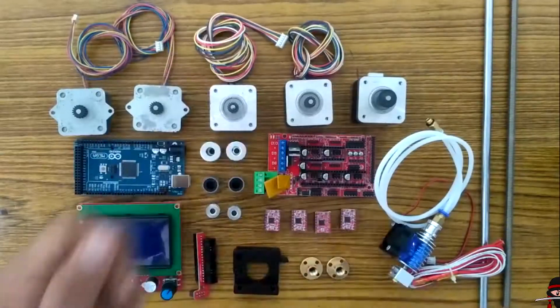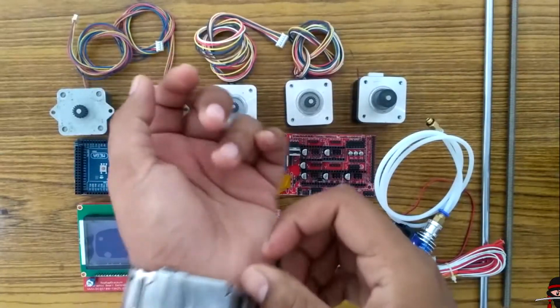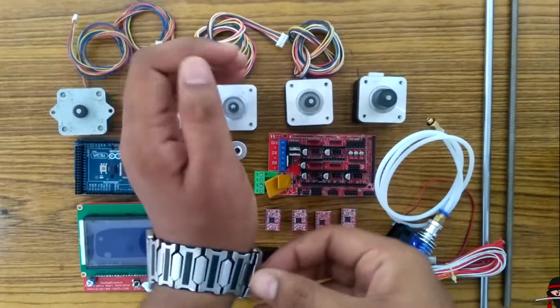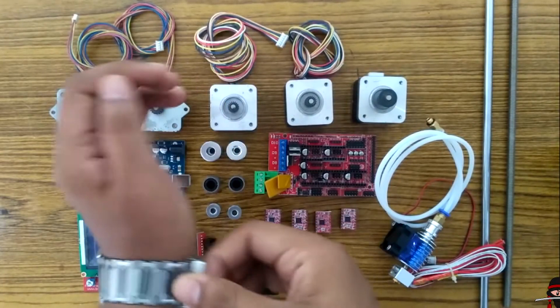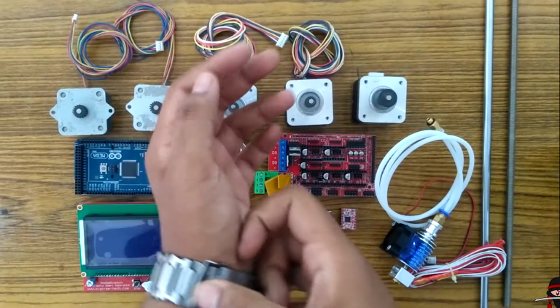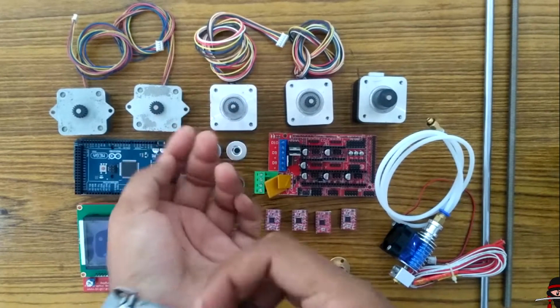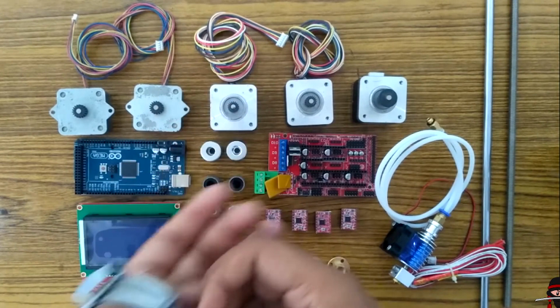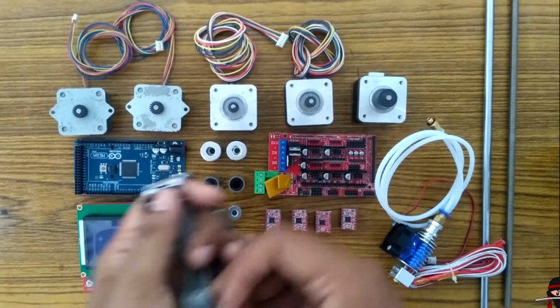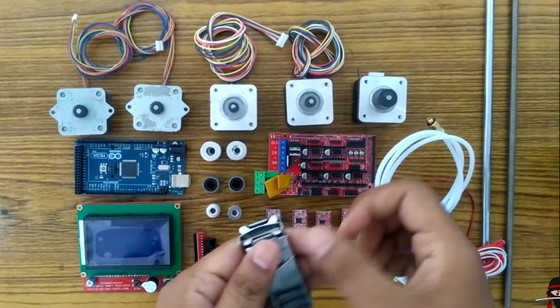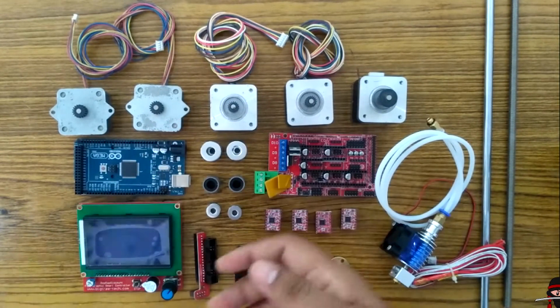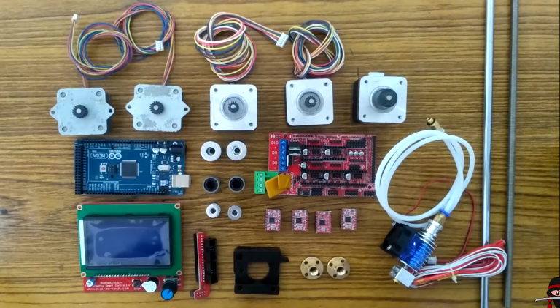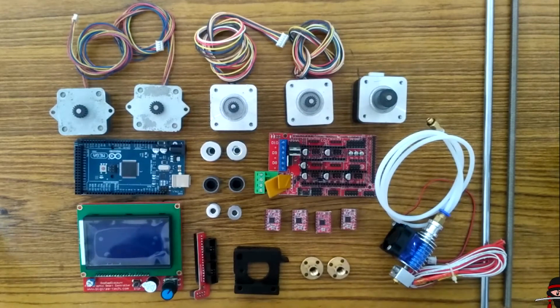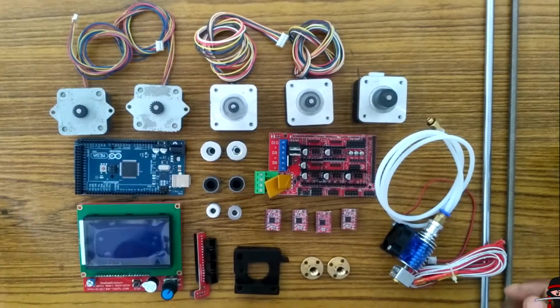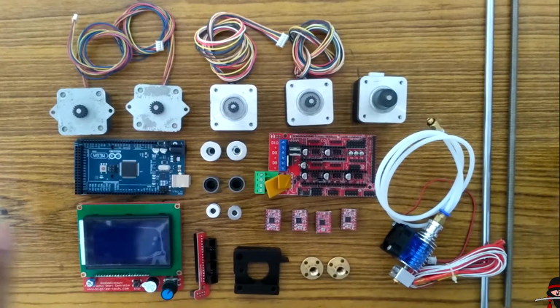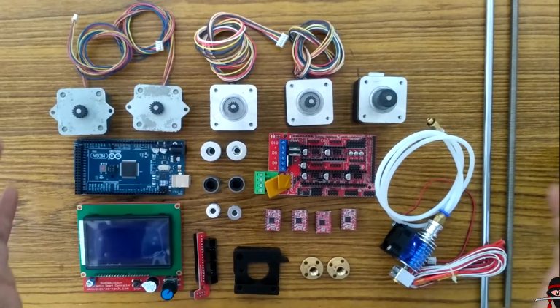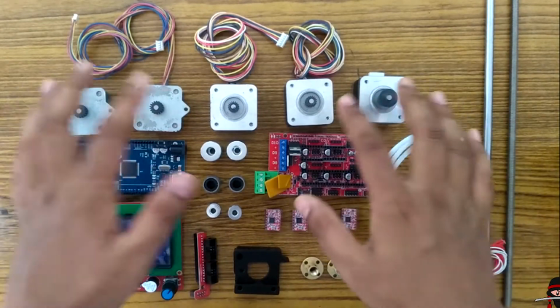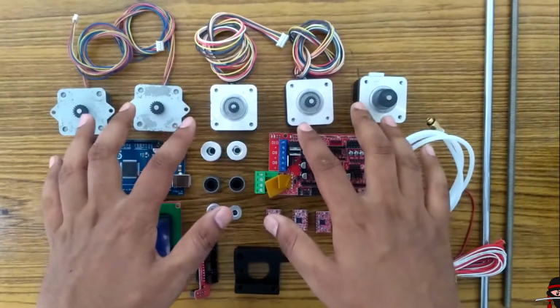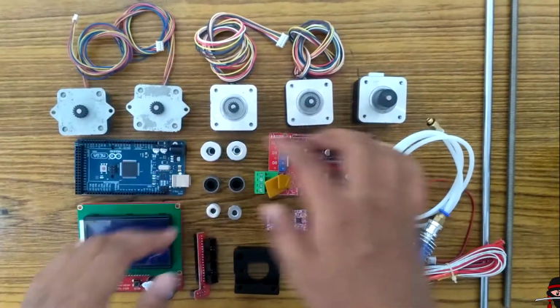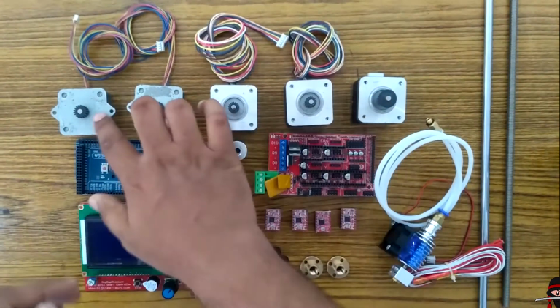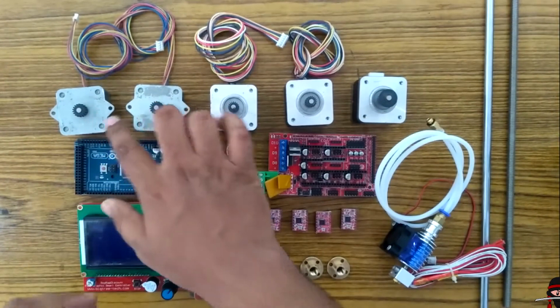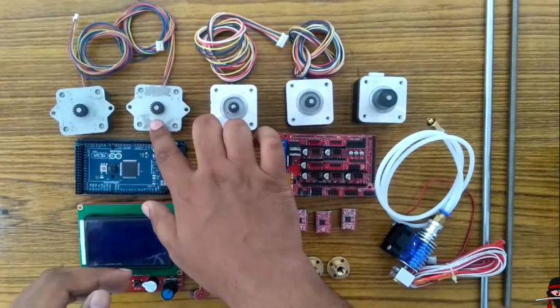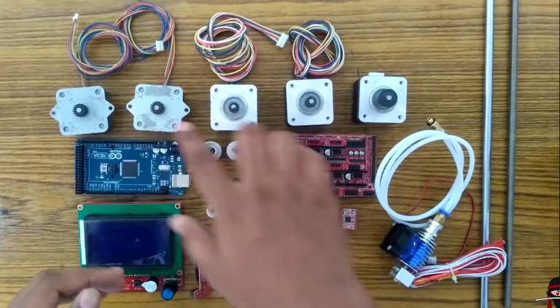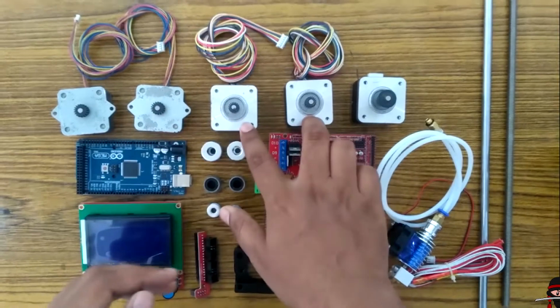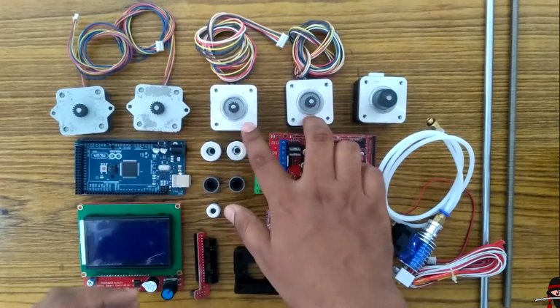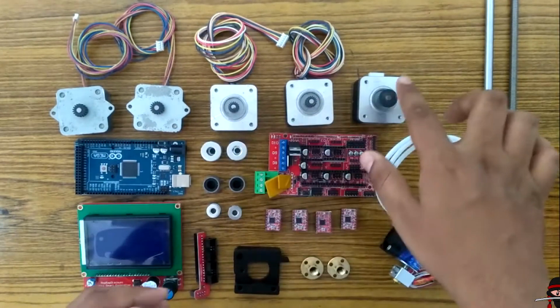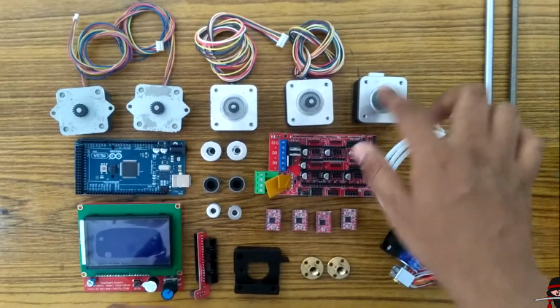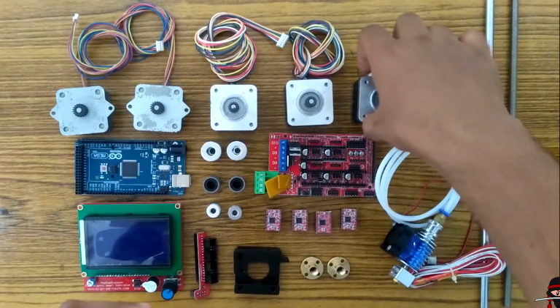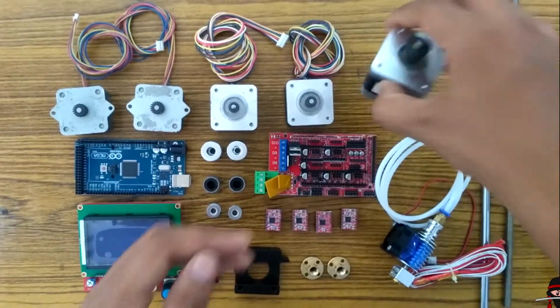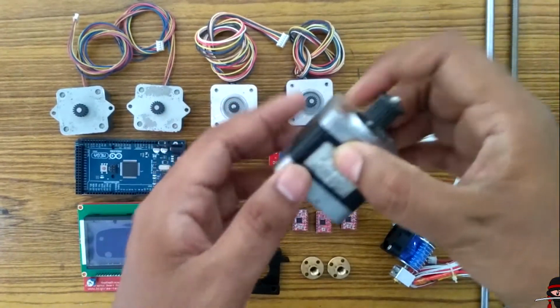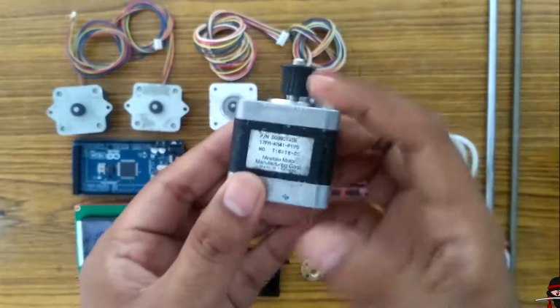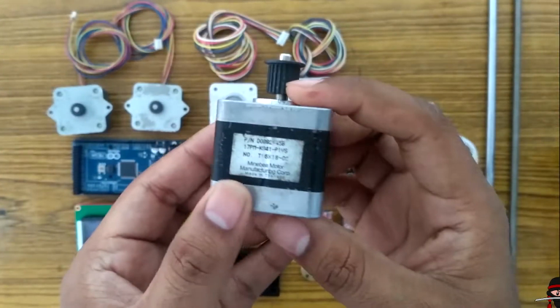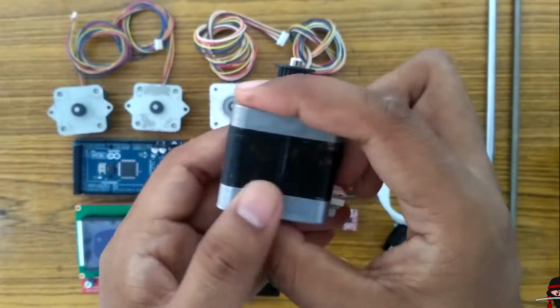Hello guys, this is the third video of my DIY 3D printer series. In this video I am going to show you how to make a 3D printer. I am going to use five stepper motors: one for the X-axis, one for the Y-axis, two for the Z-axis, and one for the extruder. These are NEMA 17 motors.